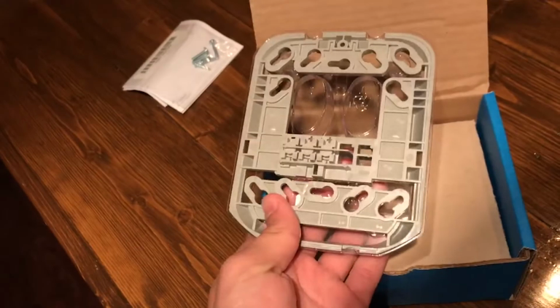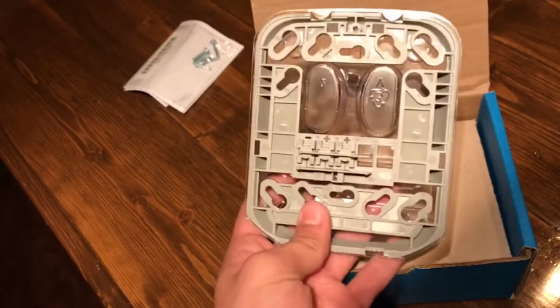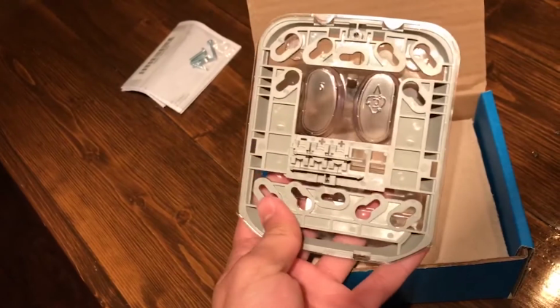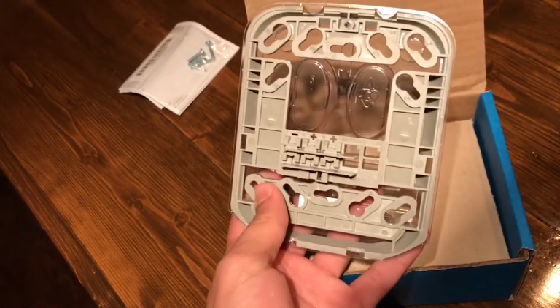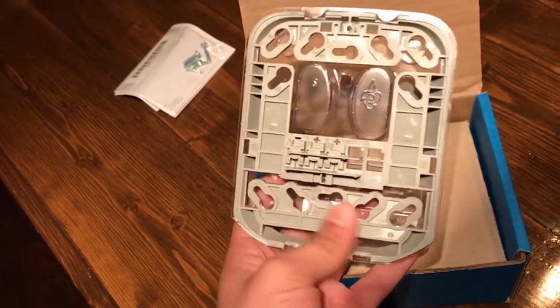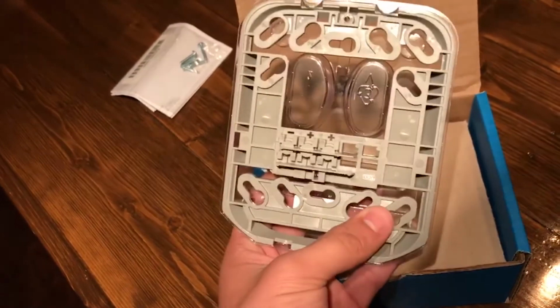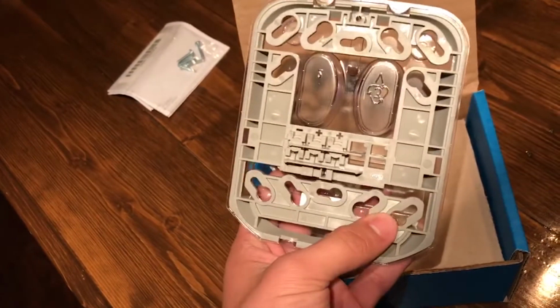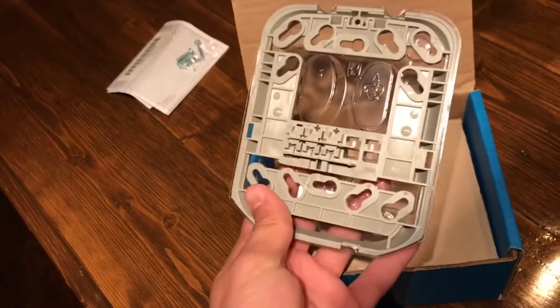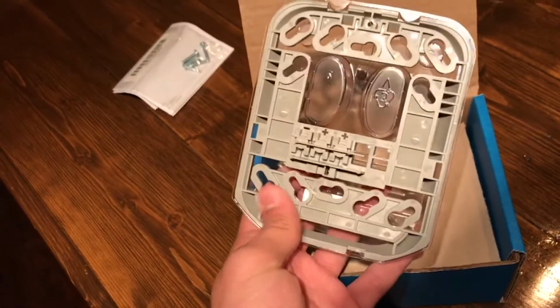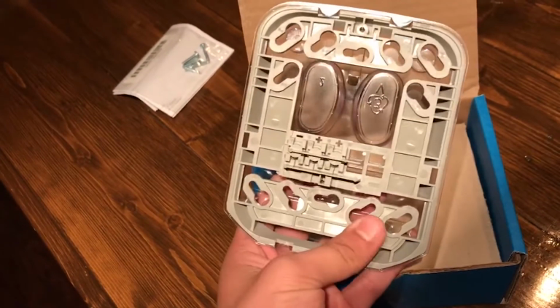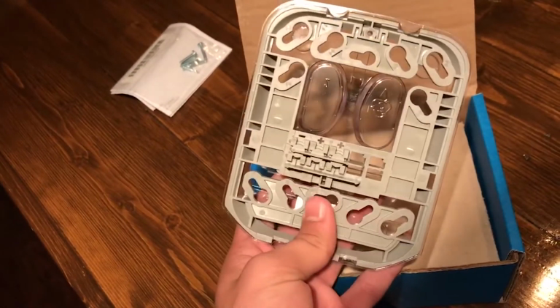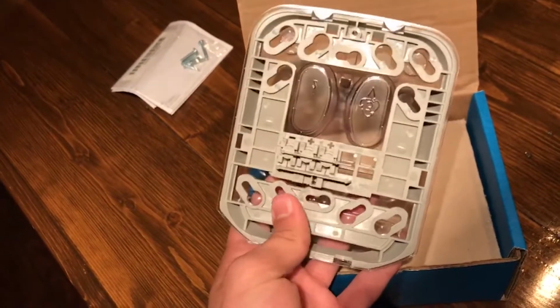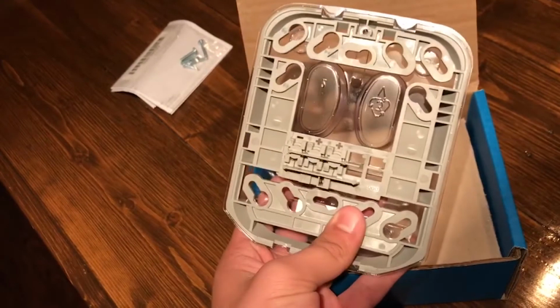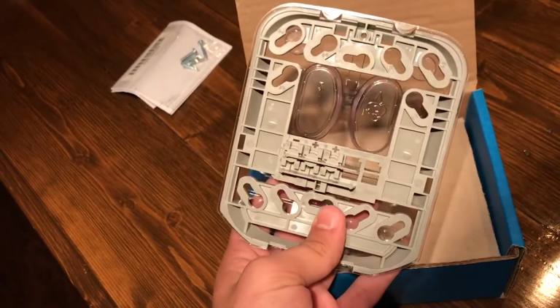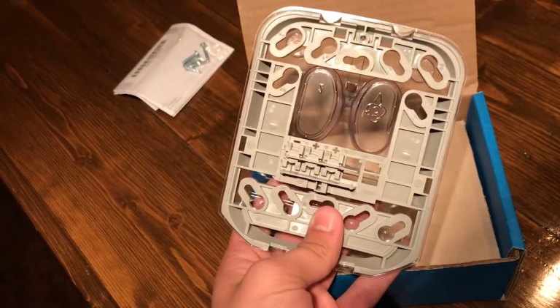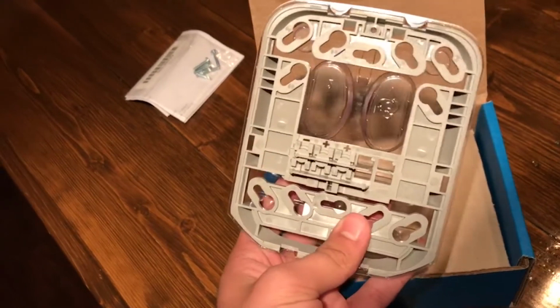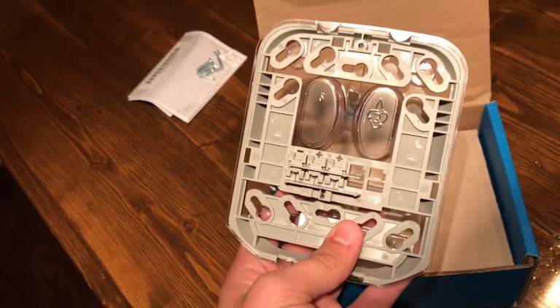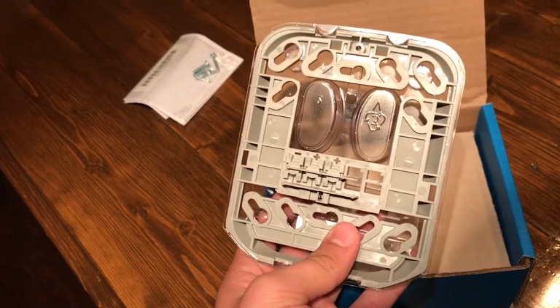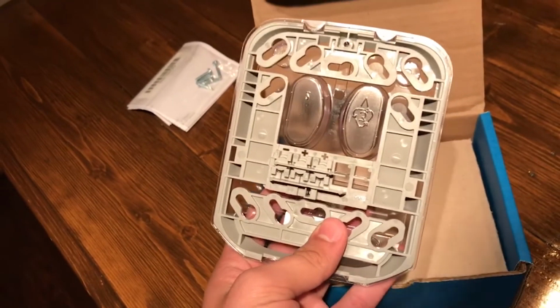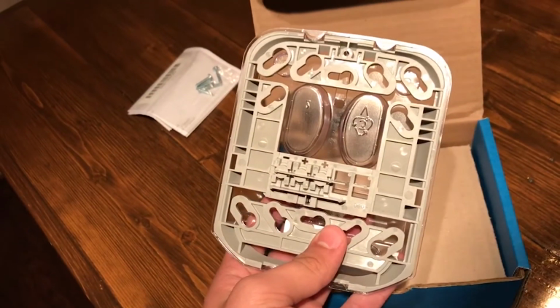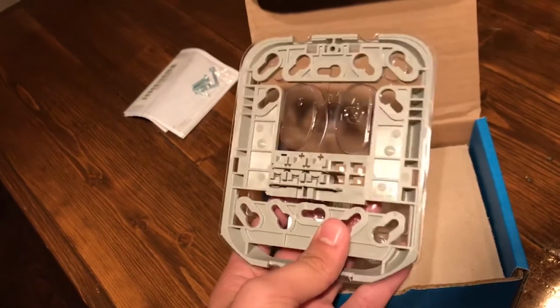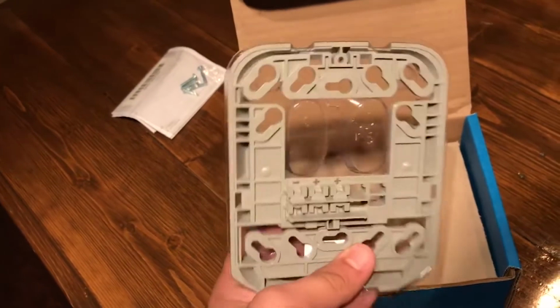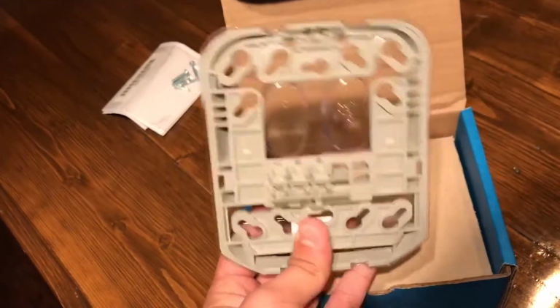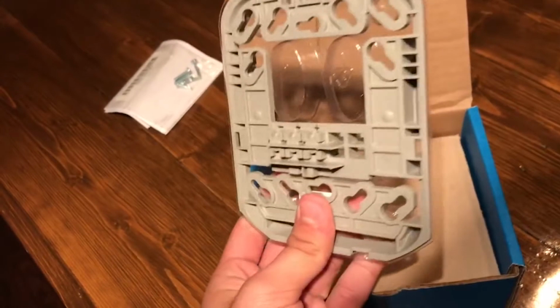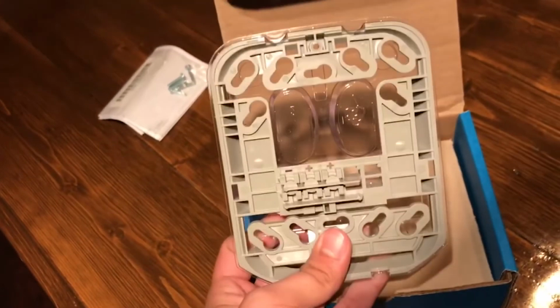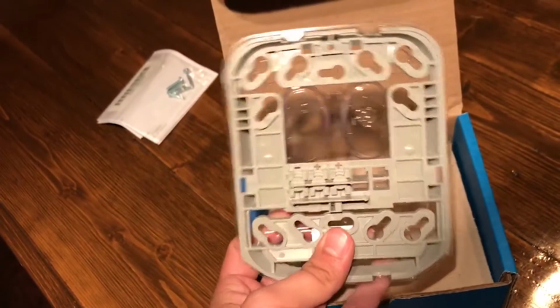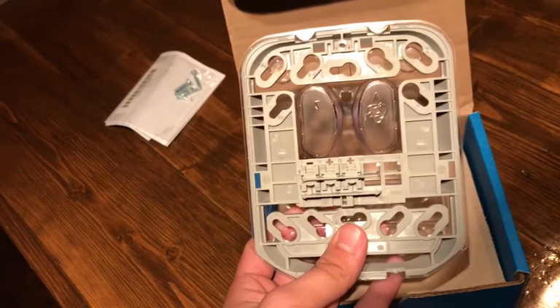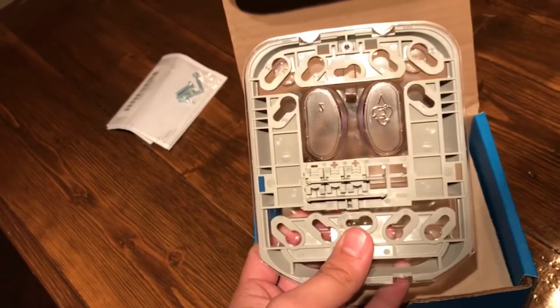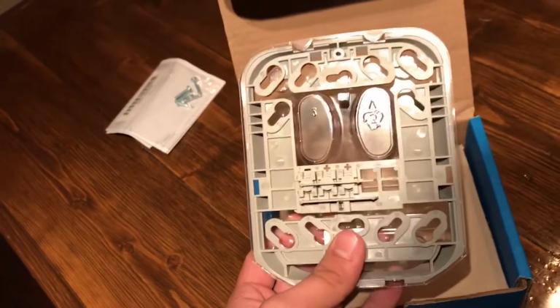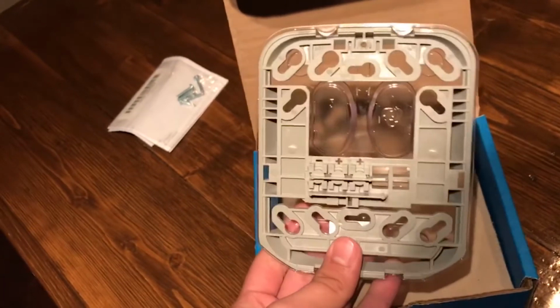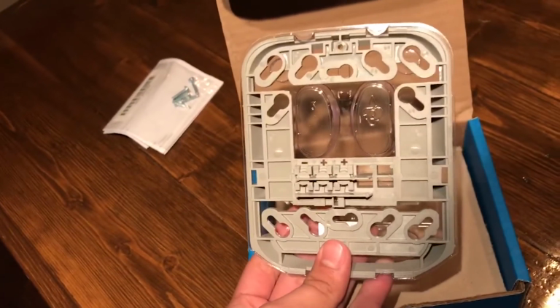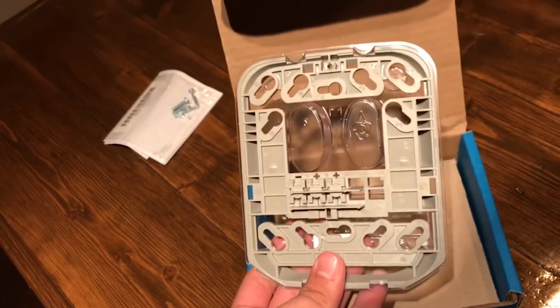In this case I'm going to be mounting it on a dual gang, but it can go on a single gang. It looks like maybe it can even go on a circular box, but I don't think that's the proper way of mounting it, so we won't use that.